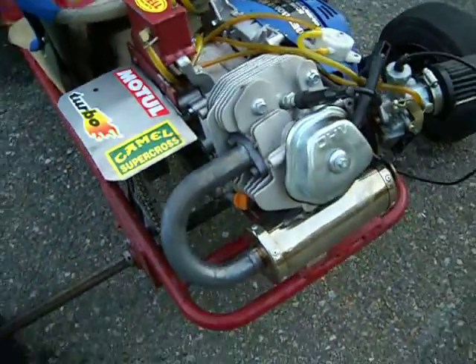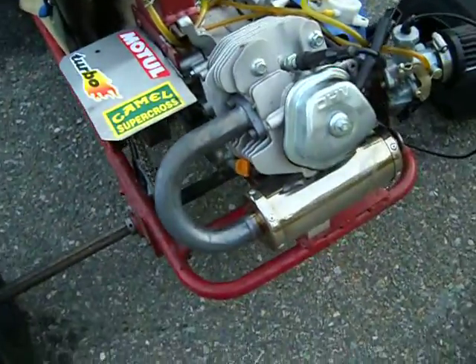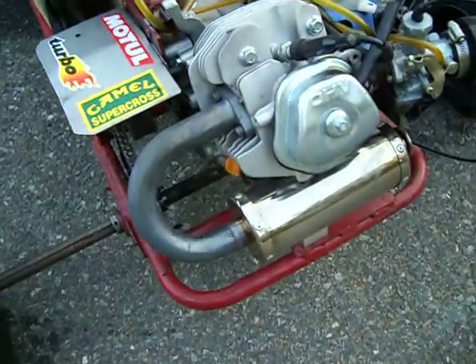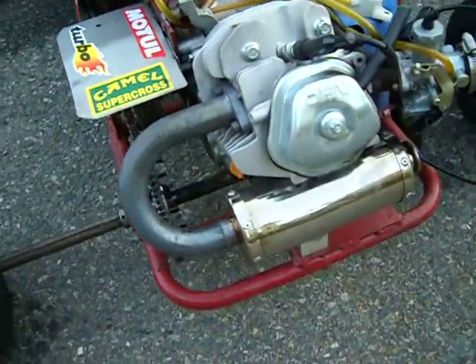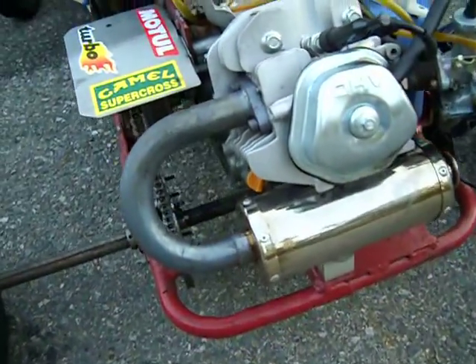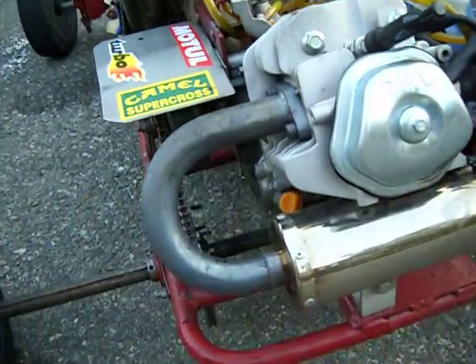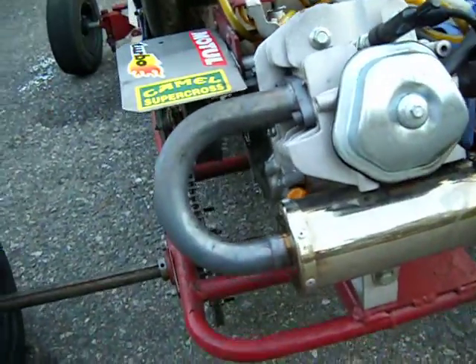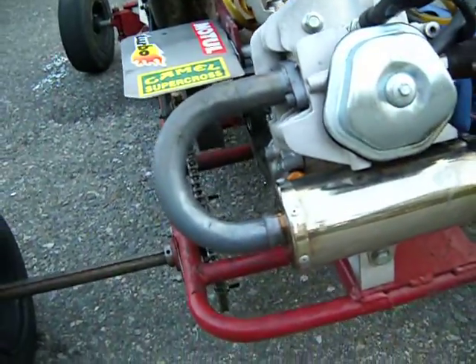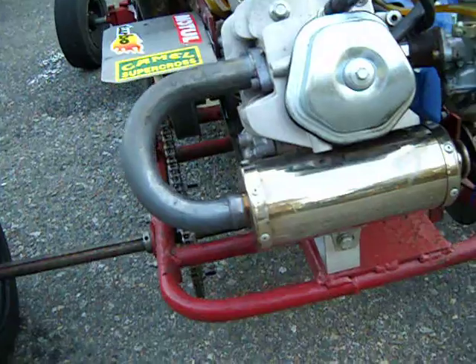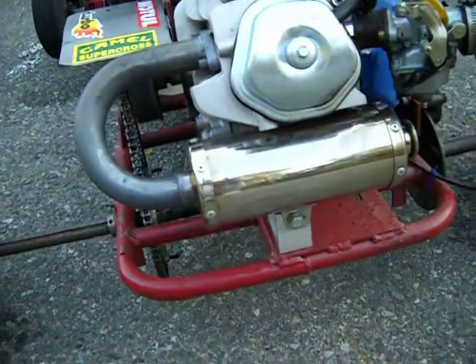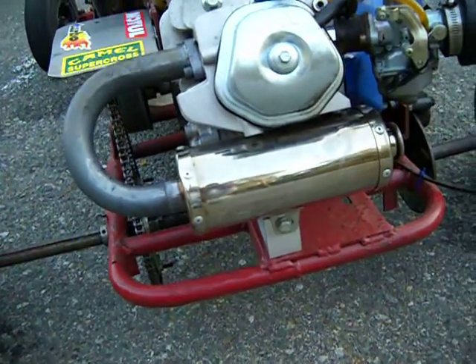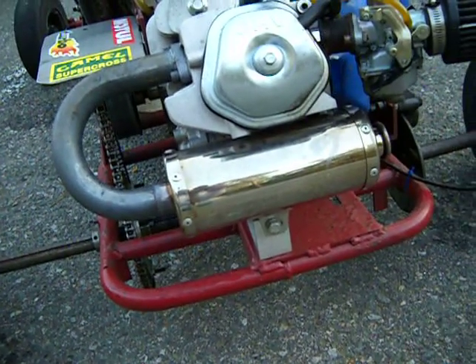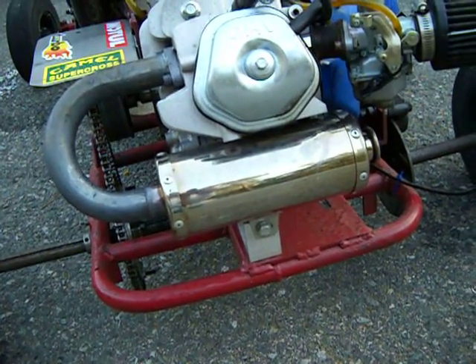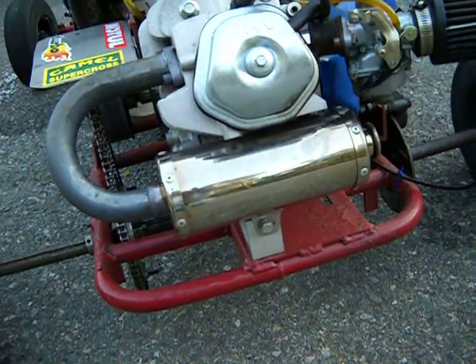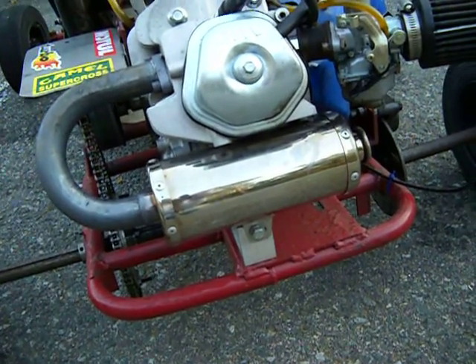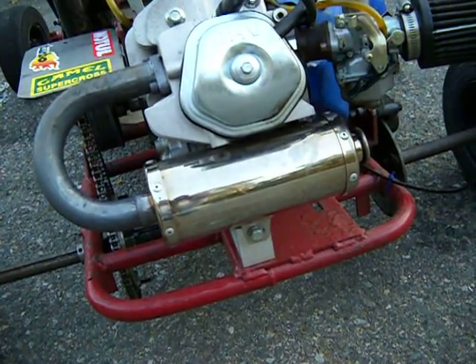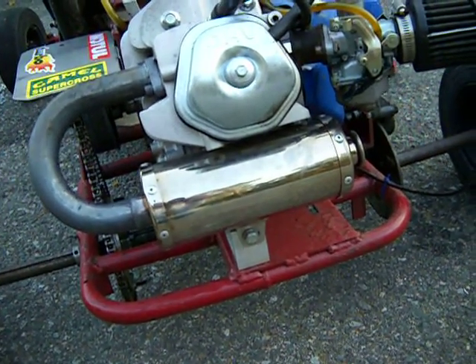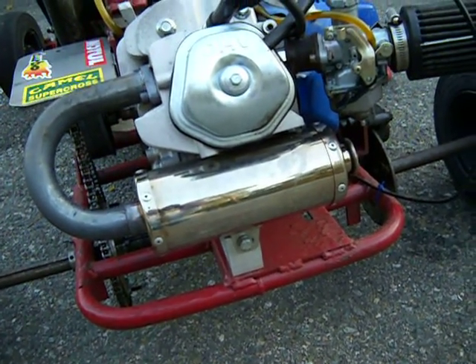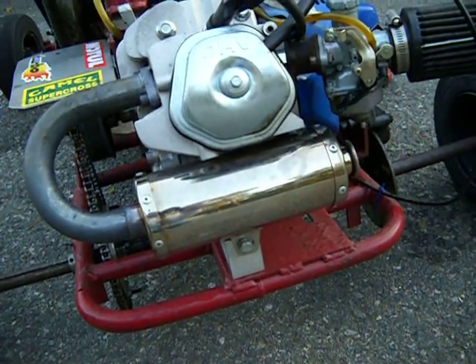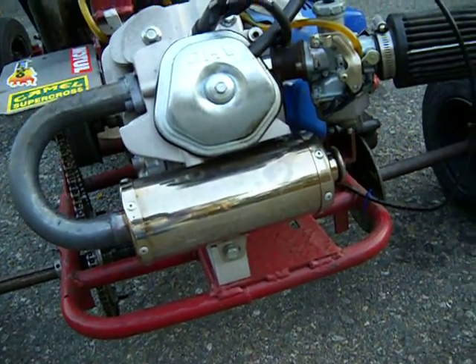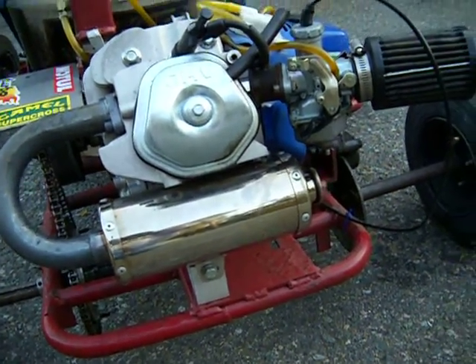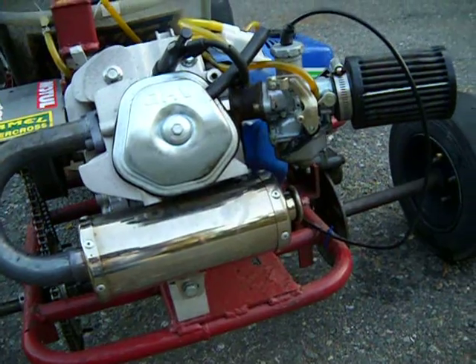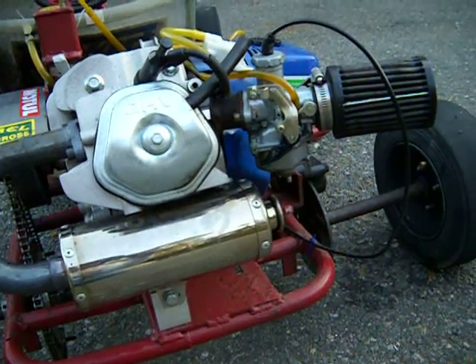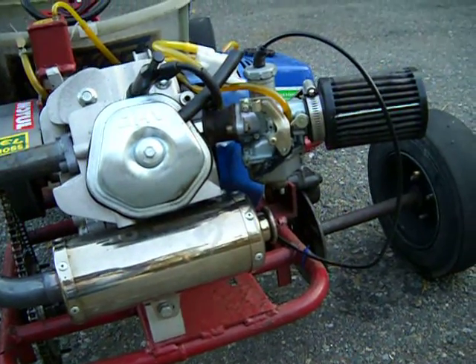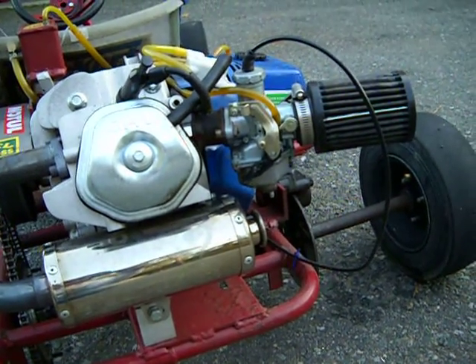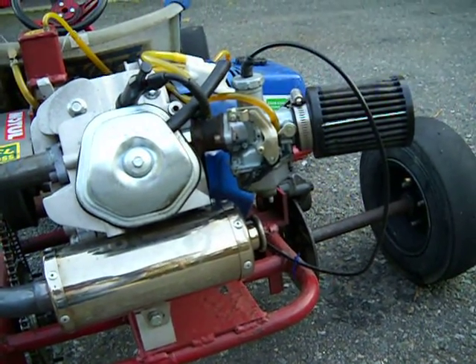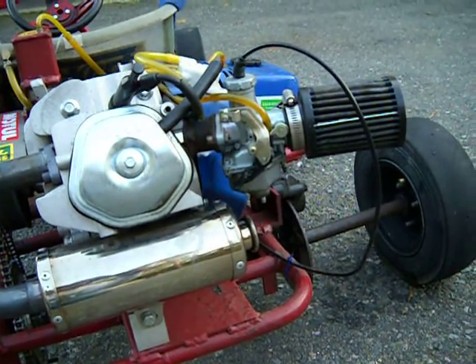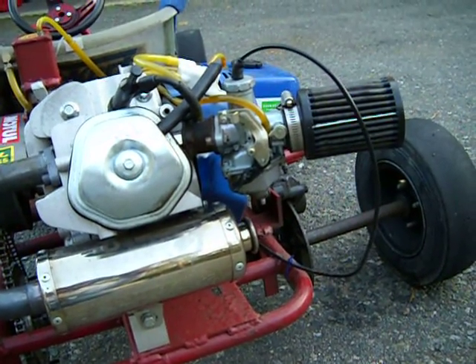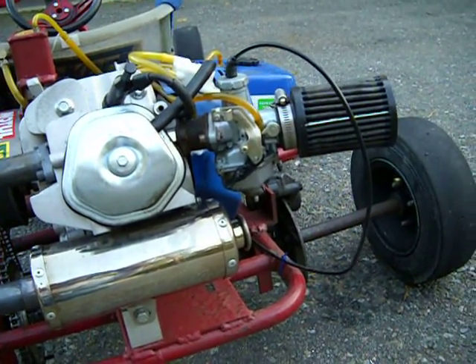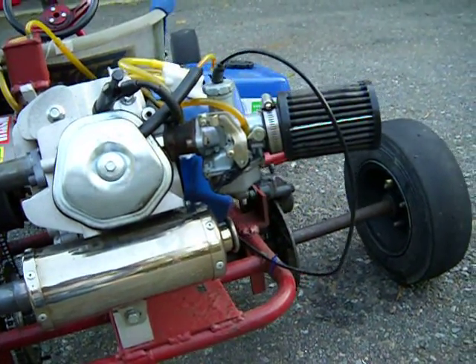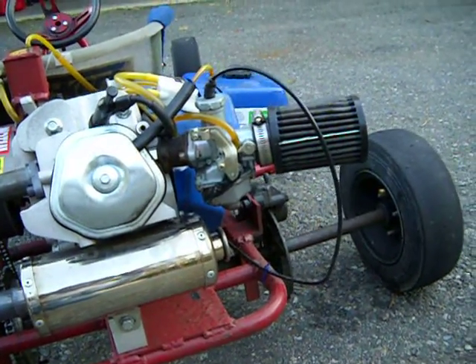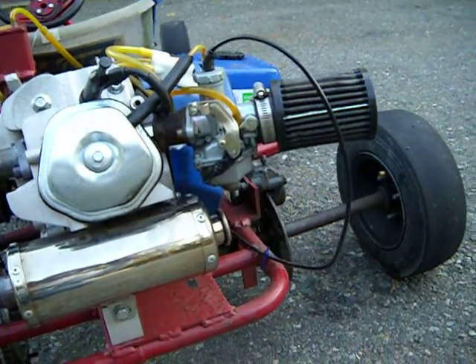Back here we have a custom u-bend into a pit bike cheap china exhaust, with a 24mm carburetor and a cannon air filter.